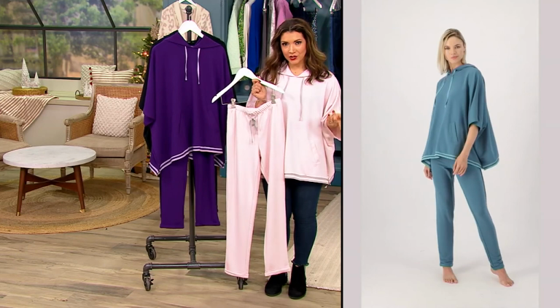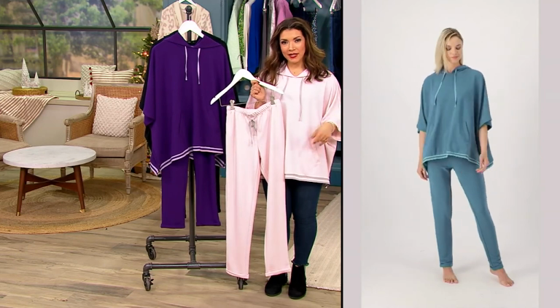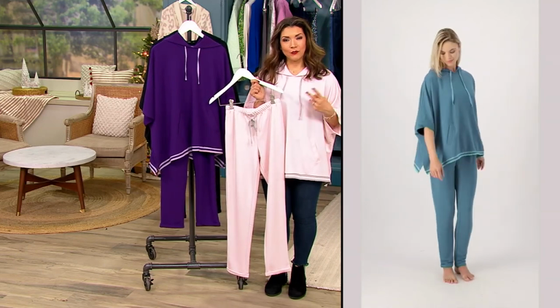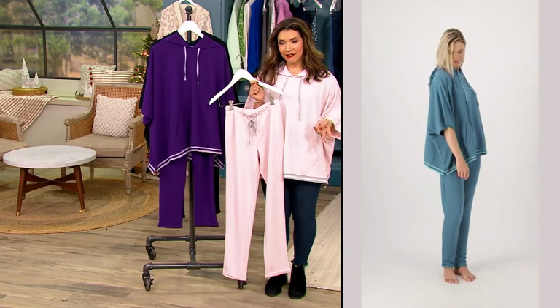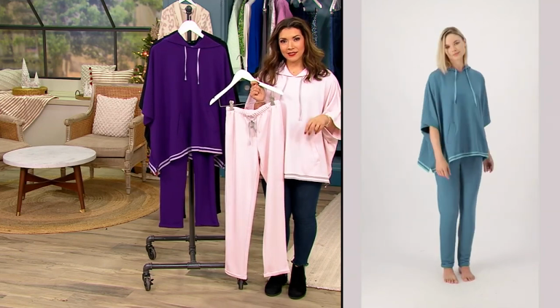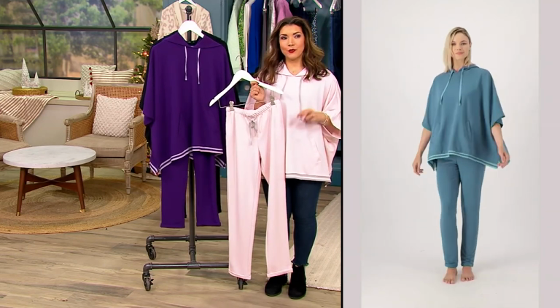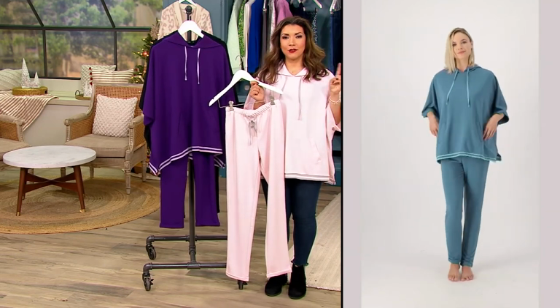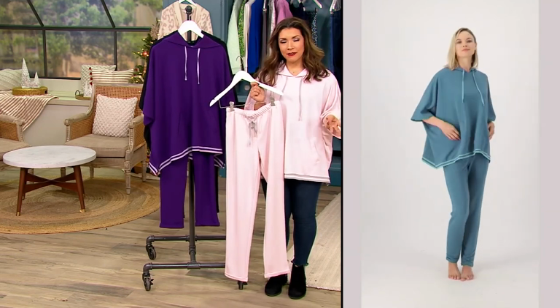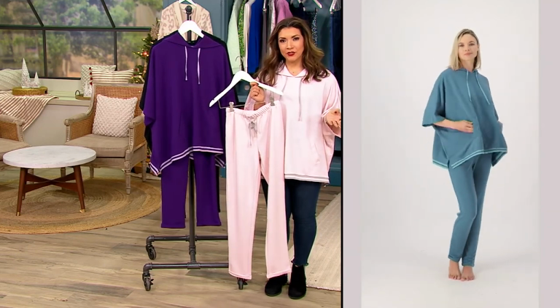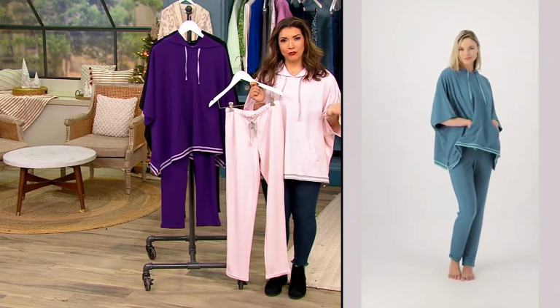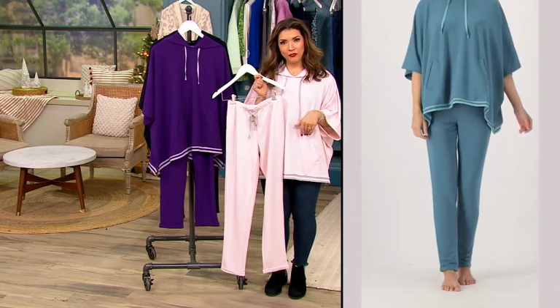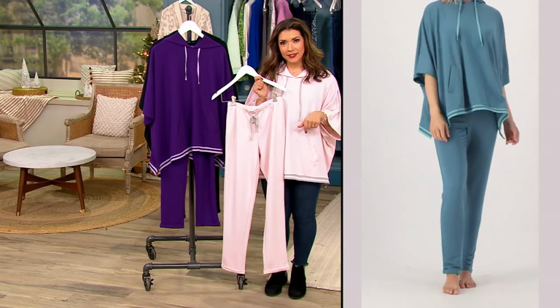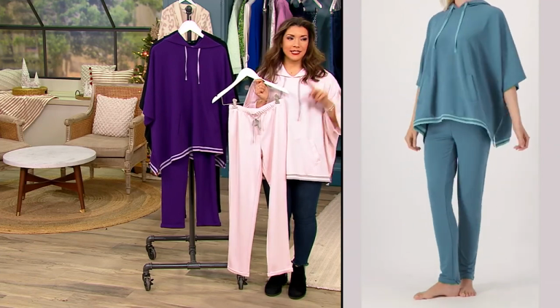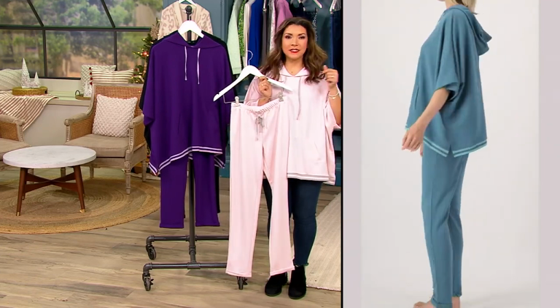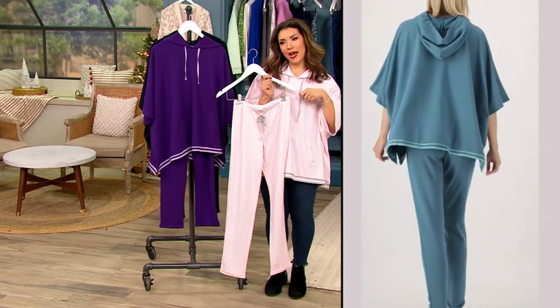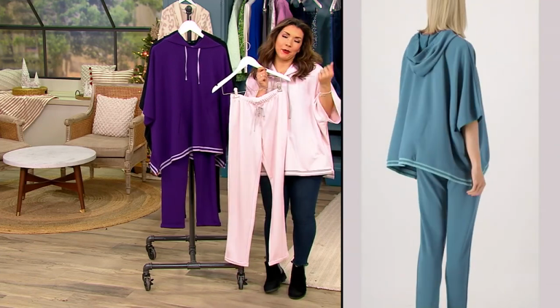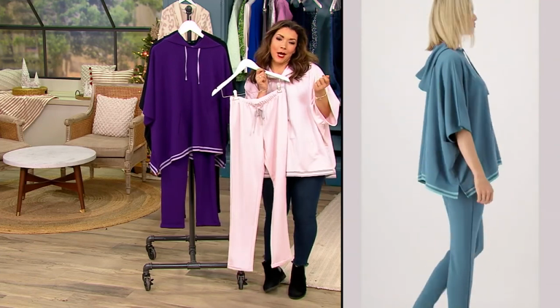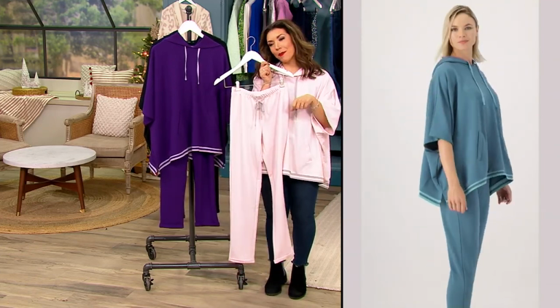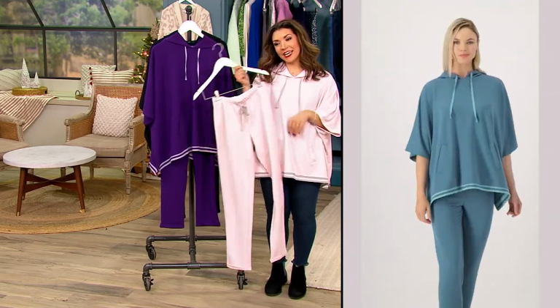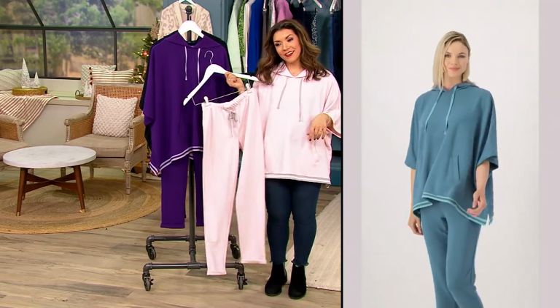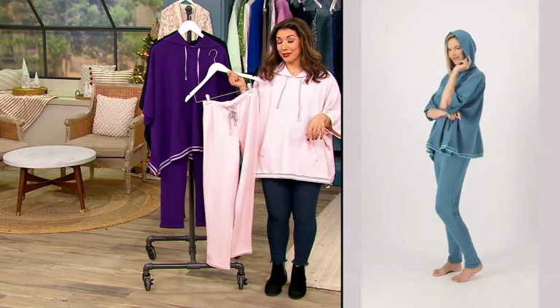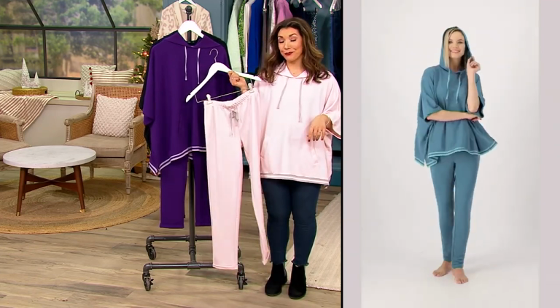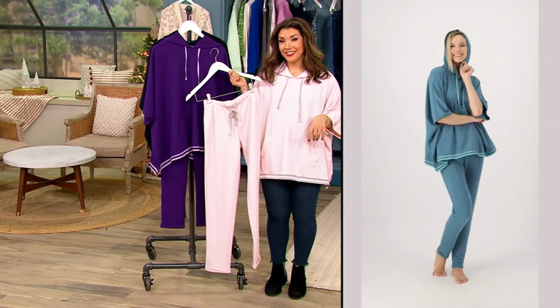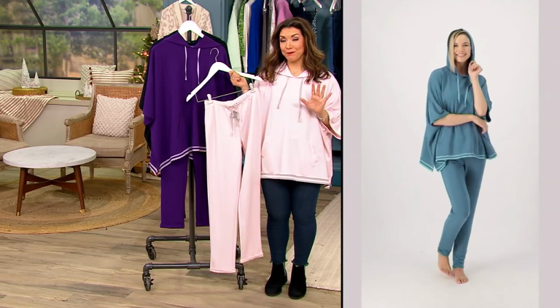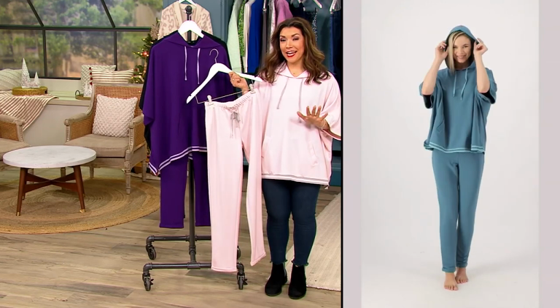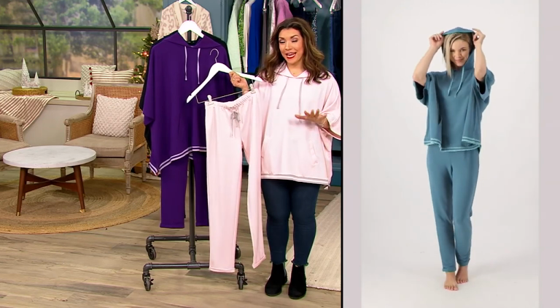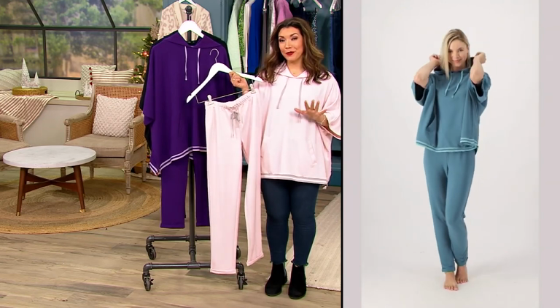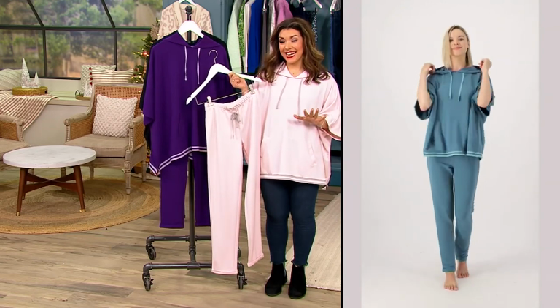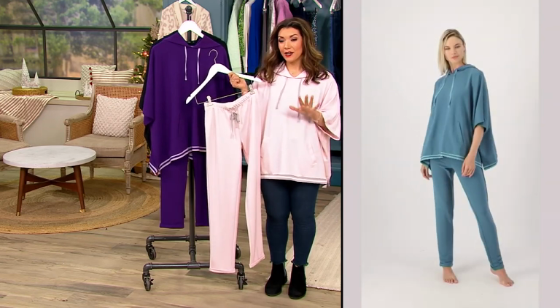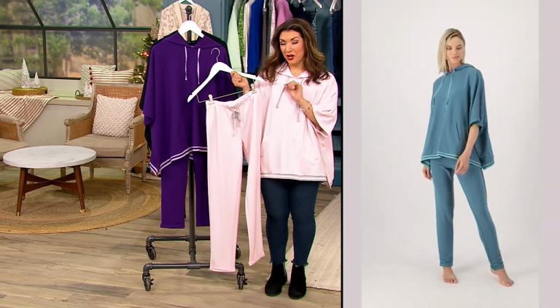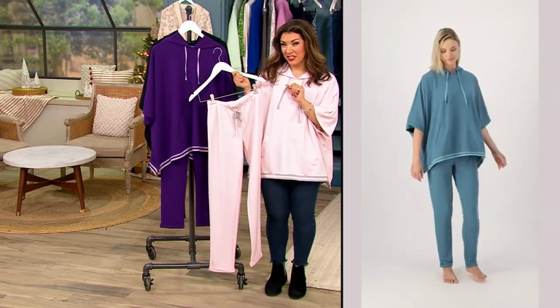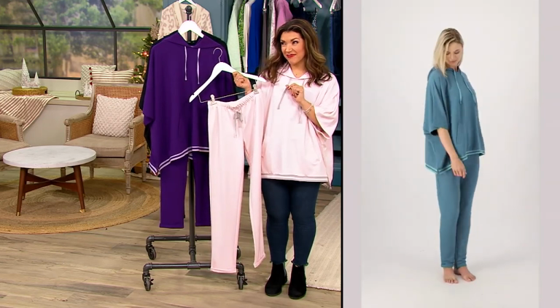Could you imagine just putting this set on and knowing you're going to look pulled together, whether it's a doctor's appointment, running errands, grabbing coffee or tea or lunch with a friend, stopping by somebody's house to pick something up or drop off a gift? It's really cute and pulled together with a name we know and love — Hanes.